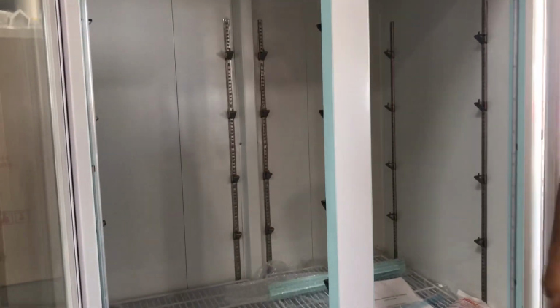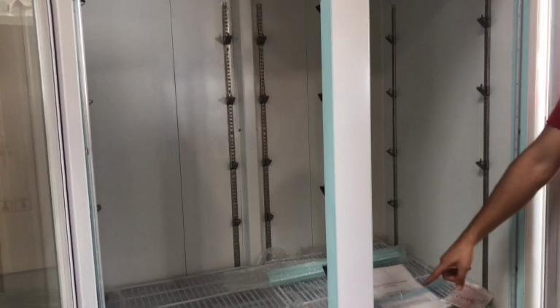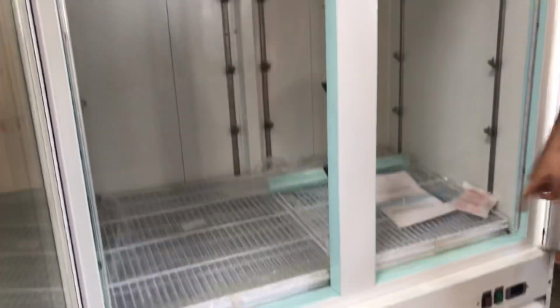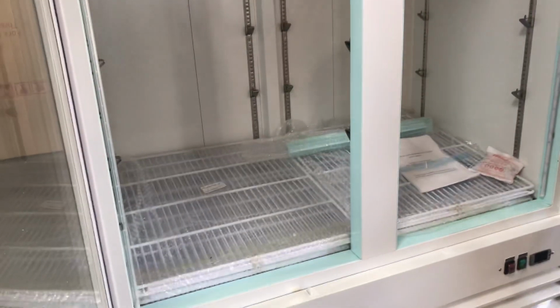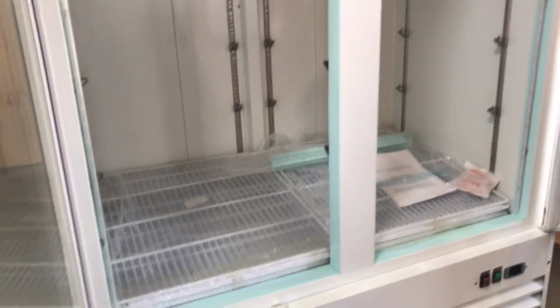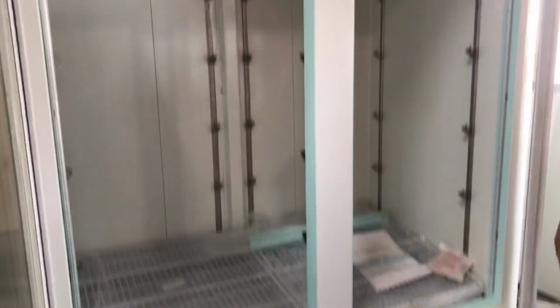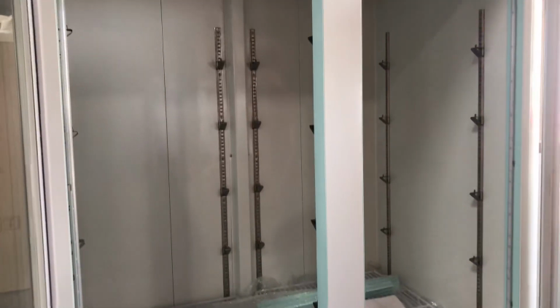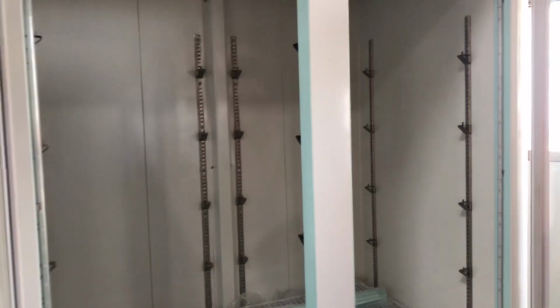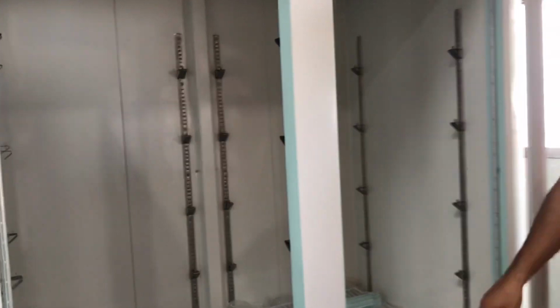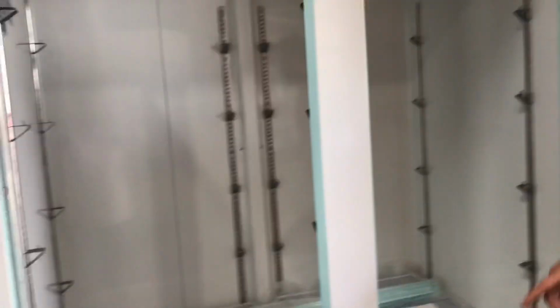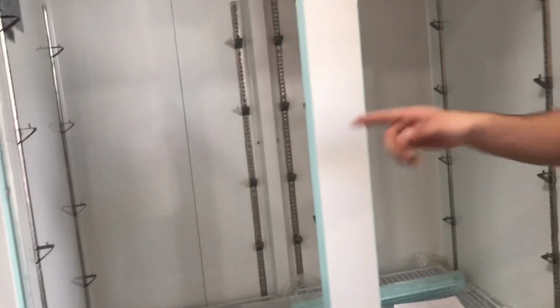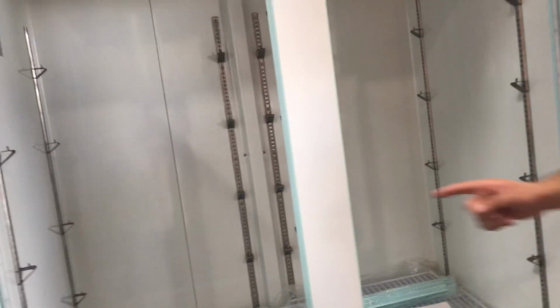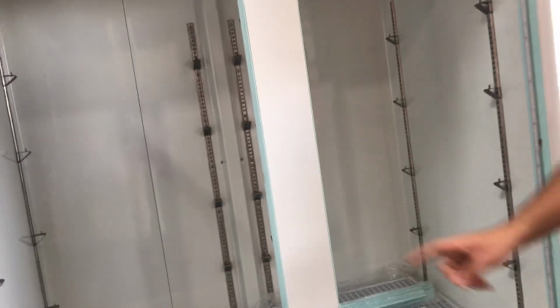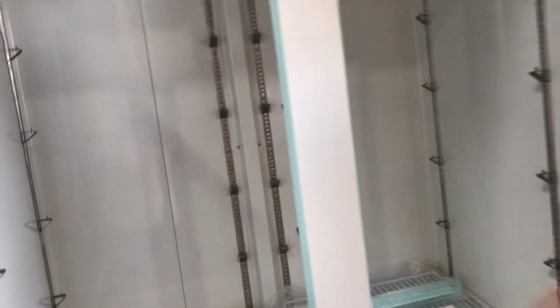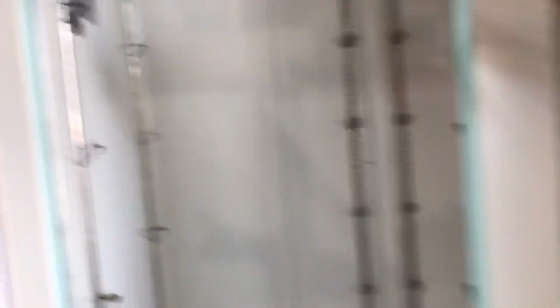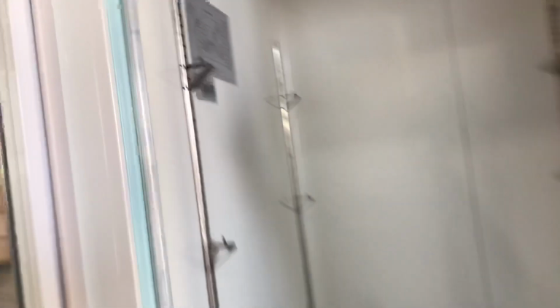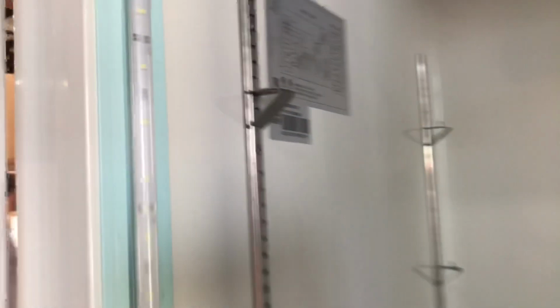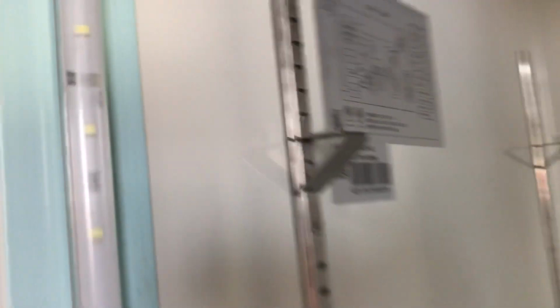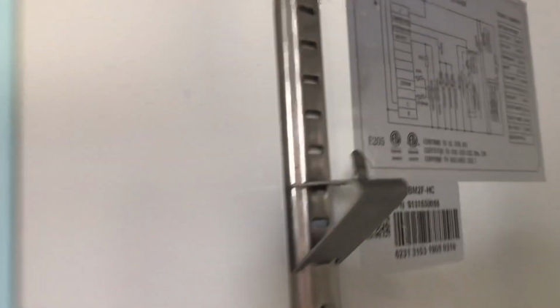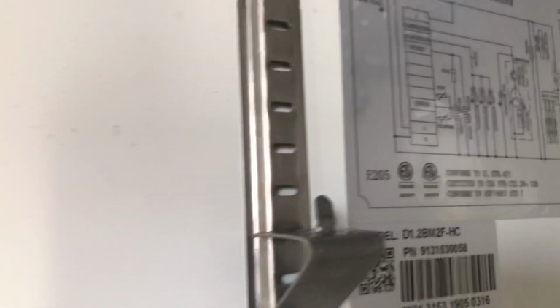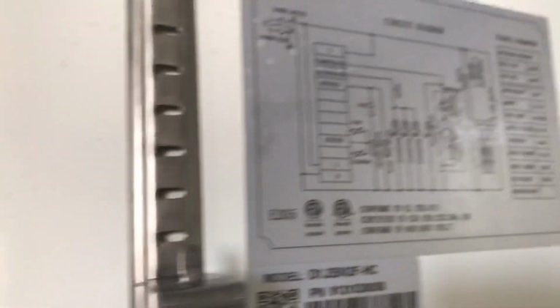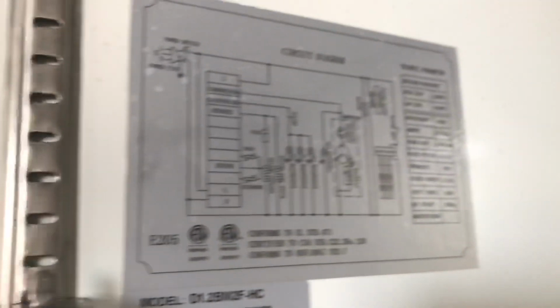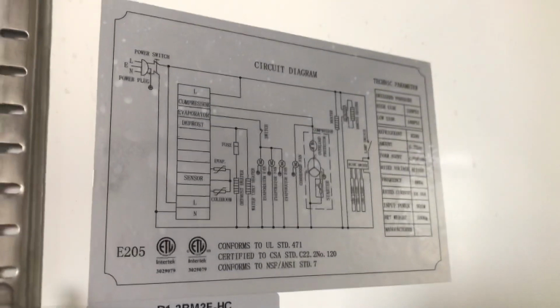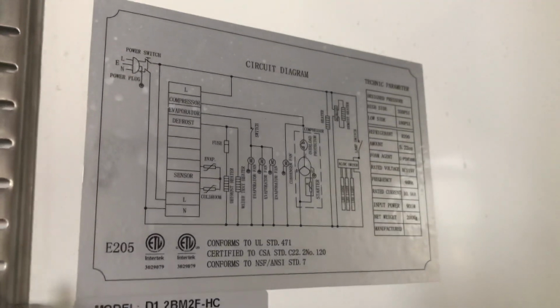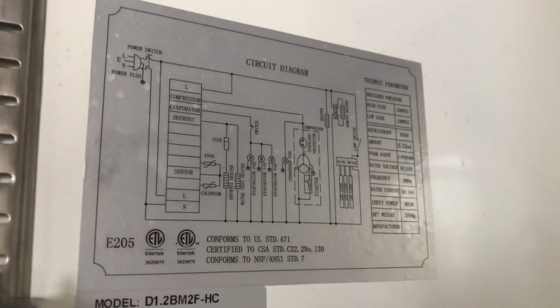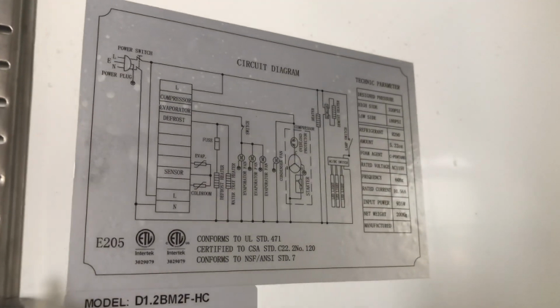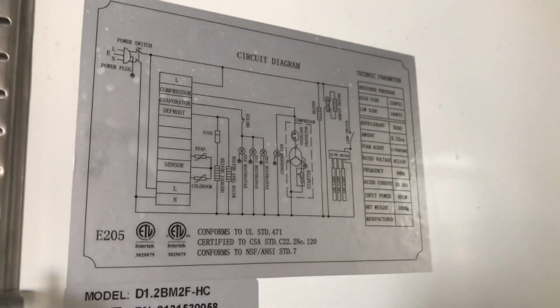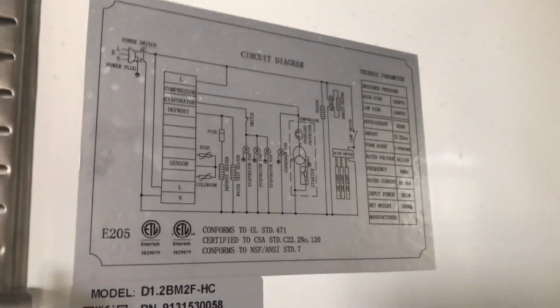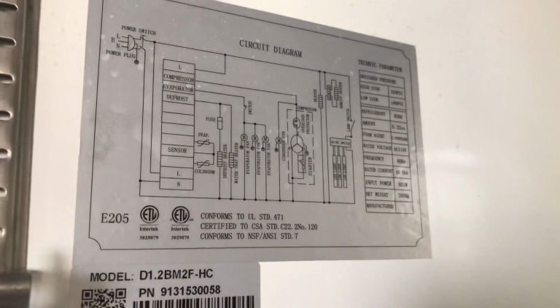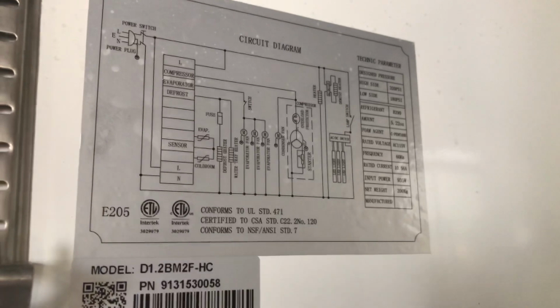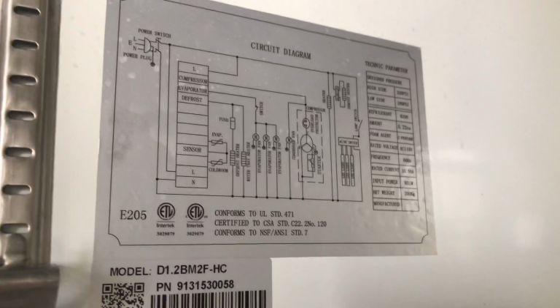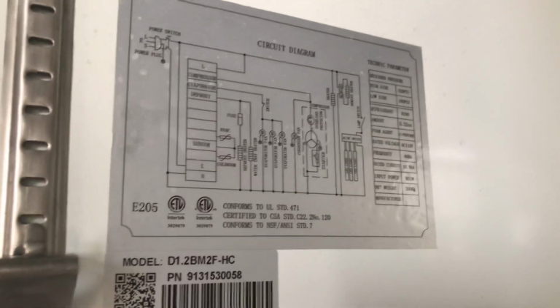You also have your shelves. You're going to be provided with eight shelves, four on each side. And you also have a sticker right here inside of the freezer with more information regarding this unit.